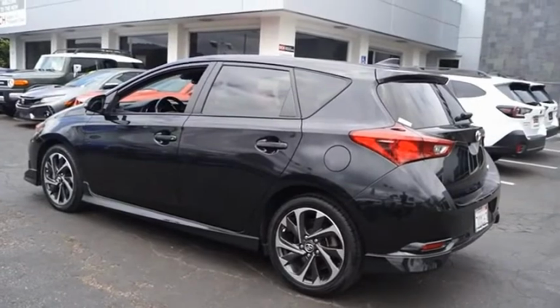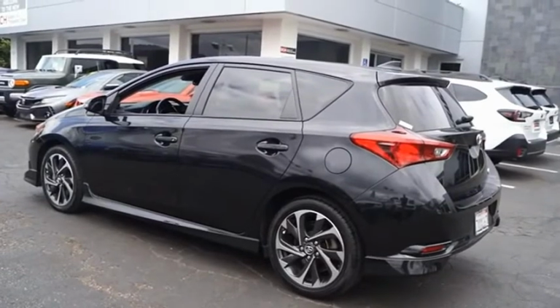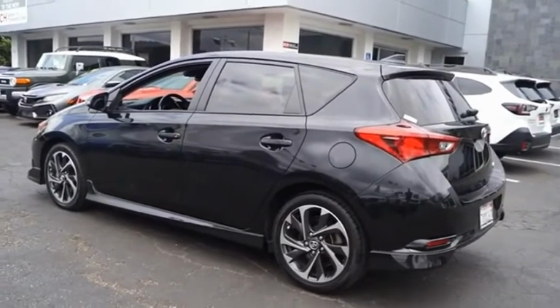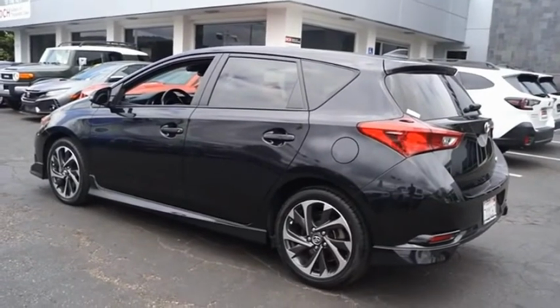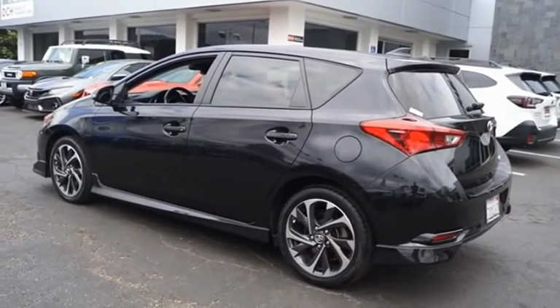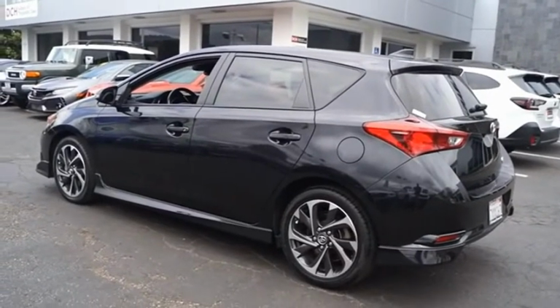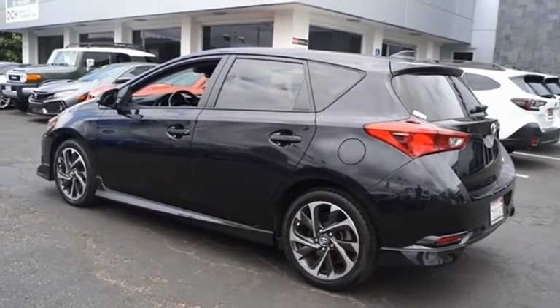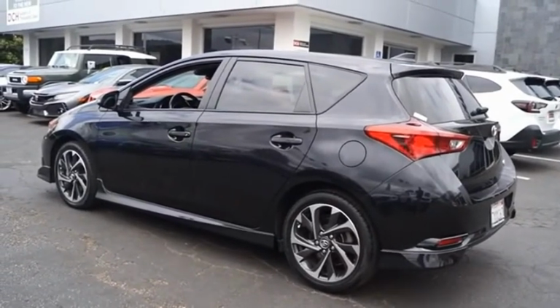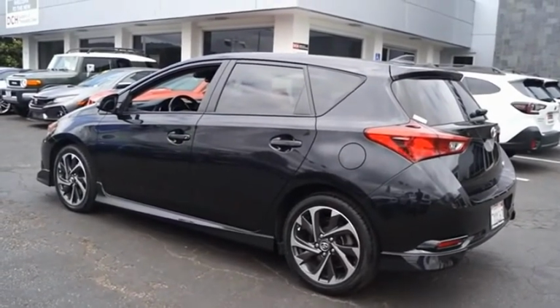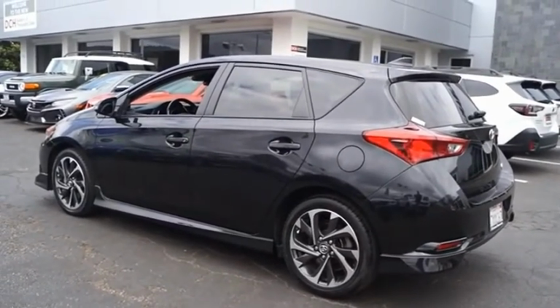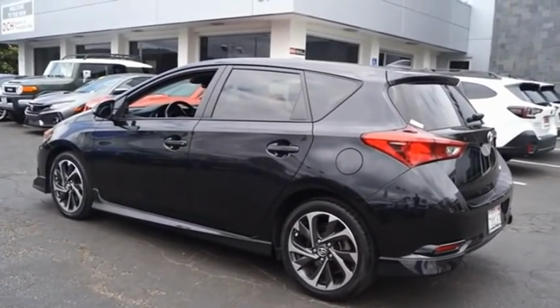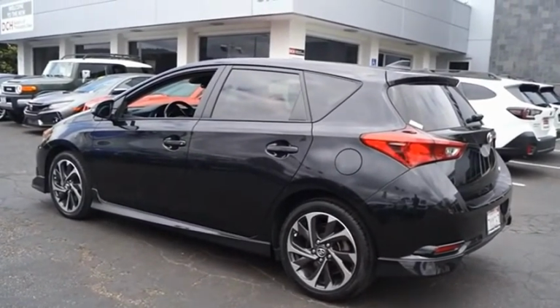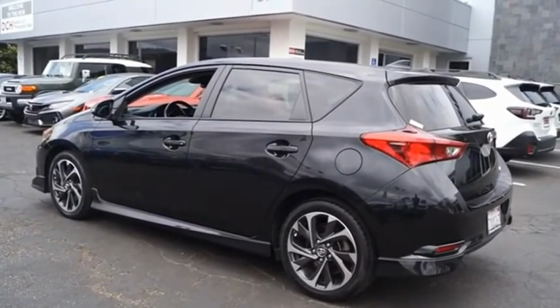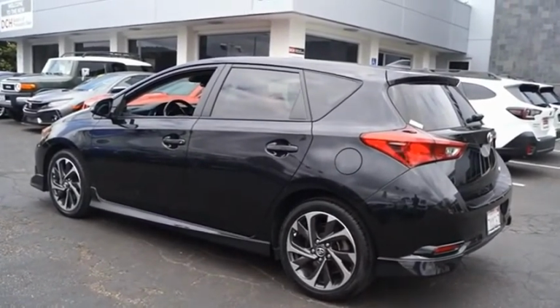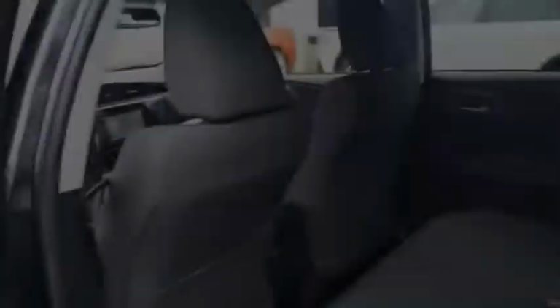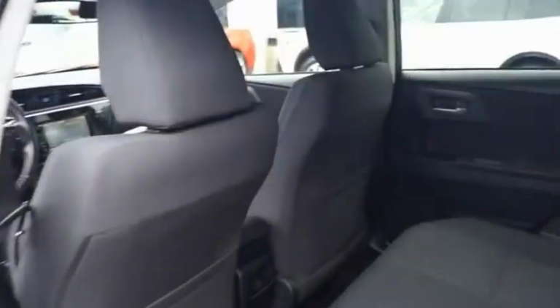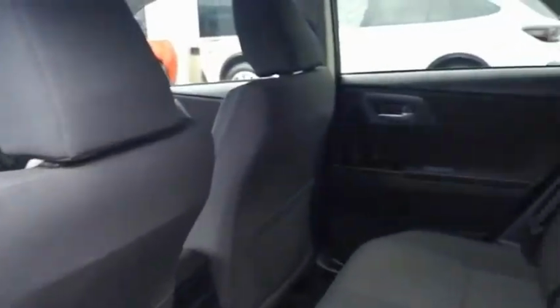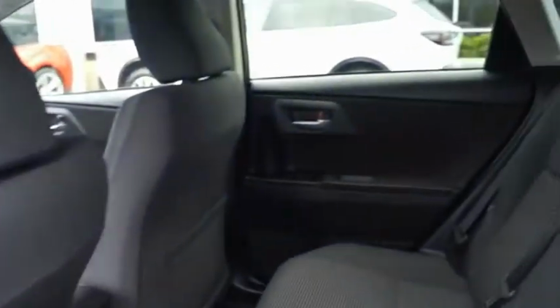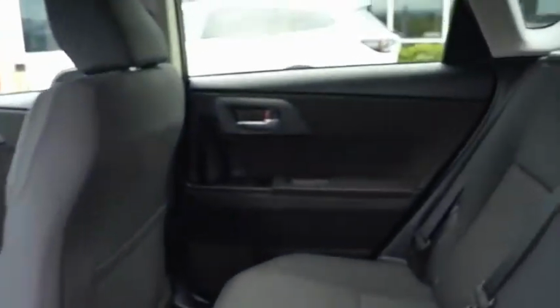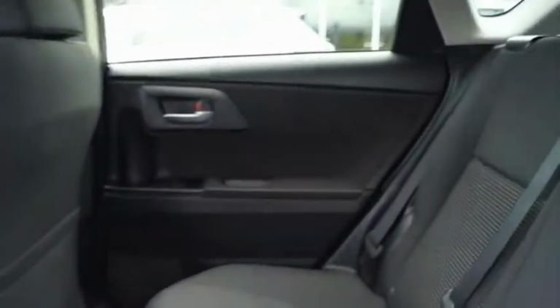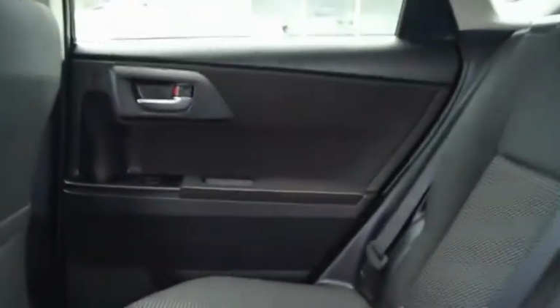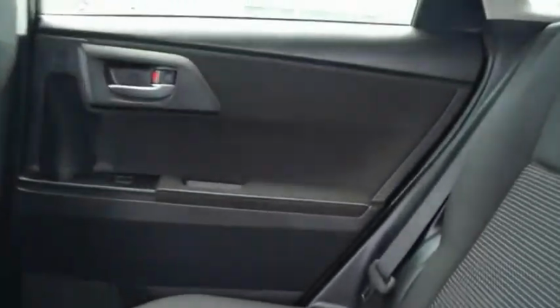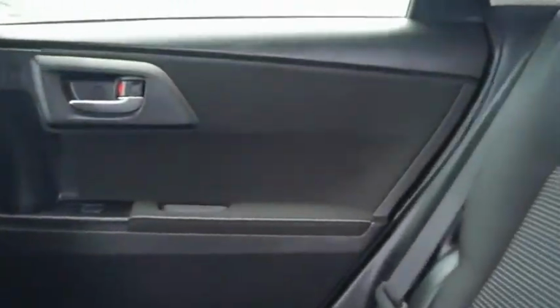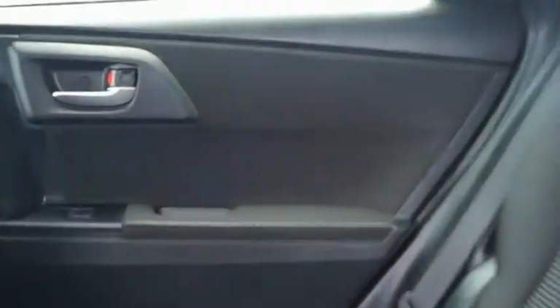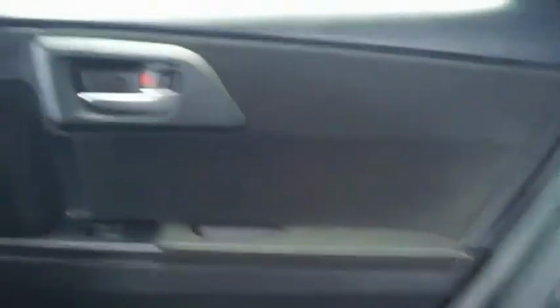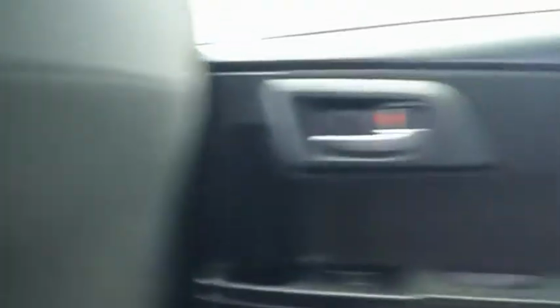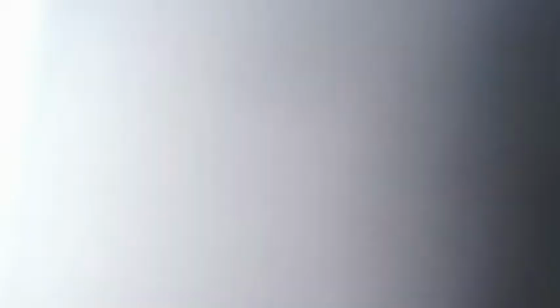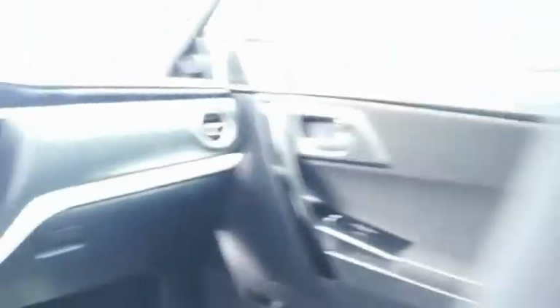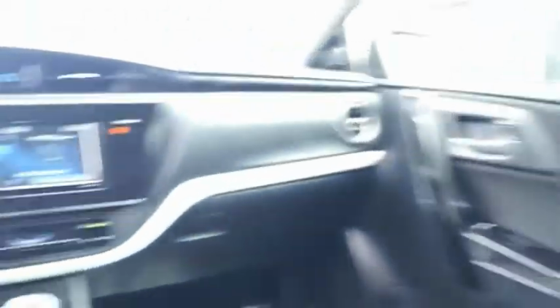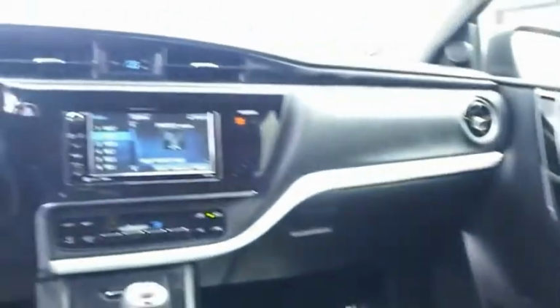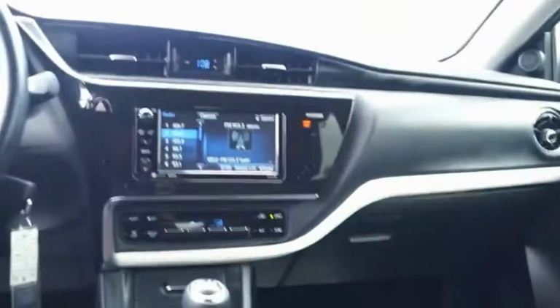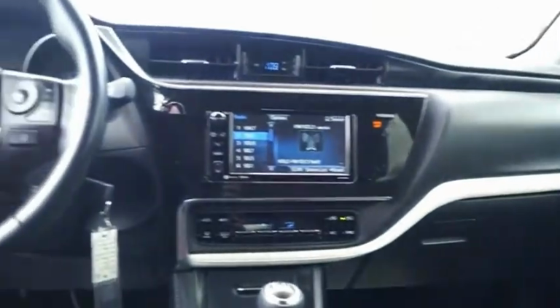The Toyota Corolla iM is a functional hatchback with a sporty look. You'll be thrilled with a comfortable ride, spacious interior, and overall enjoyable driving experience. Is love at first sight really possible? Let us know when you stop in.